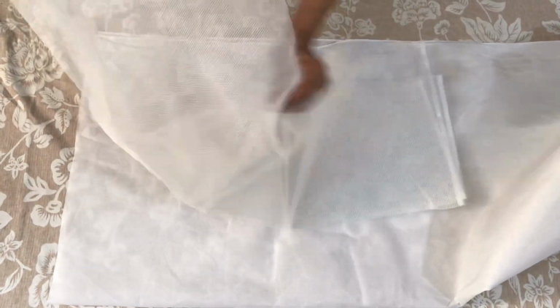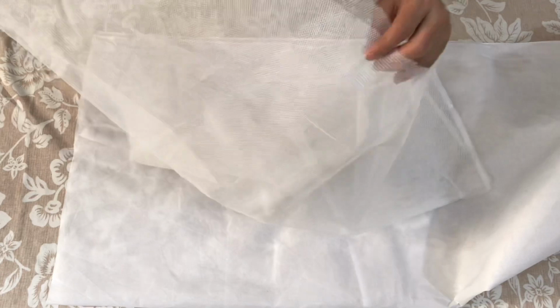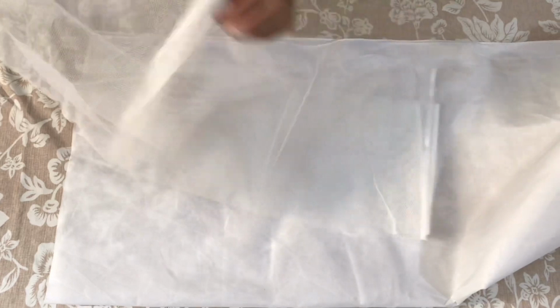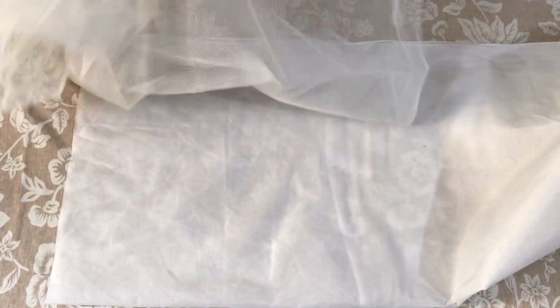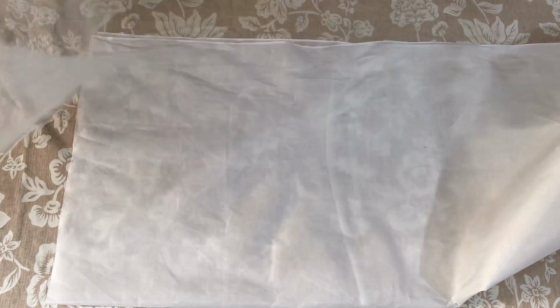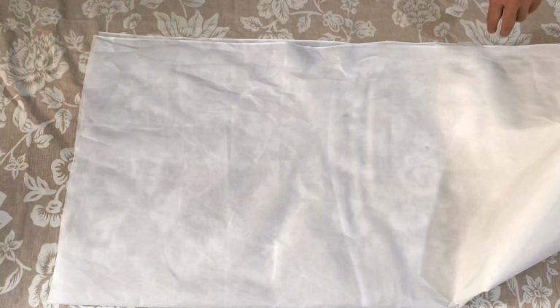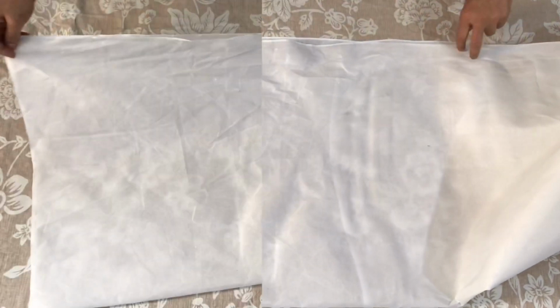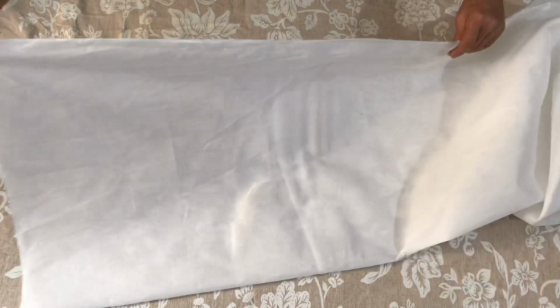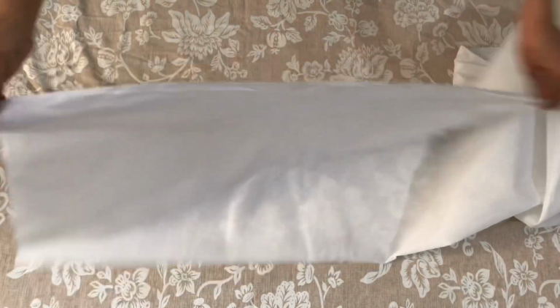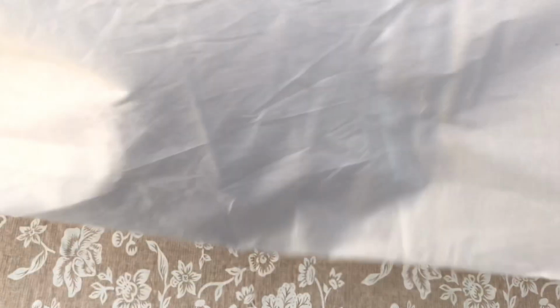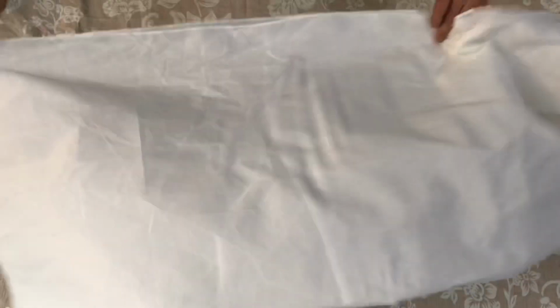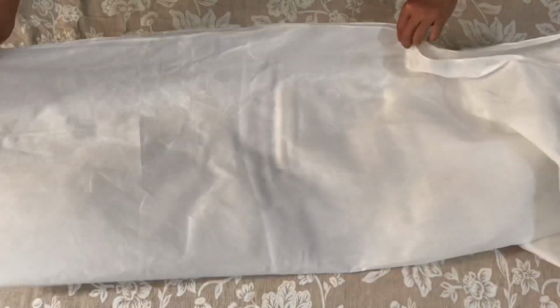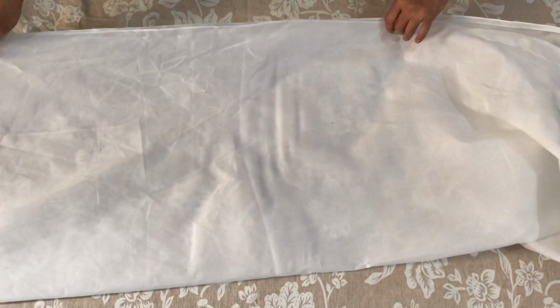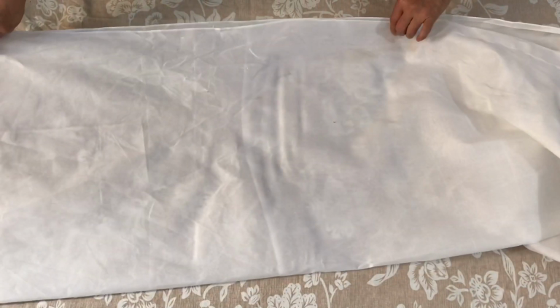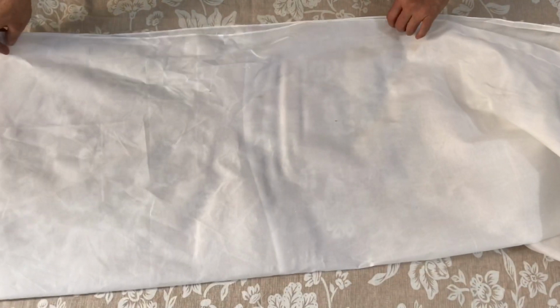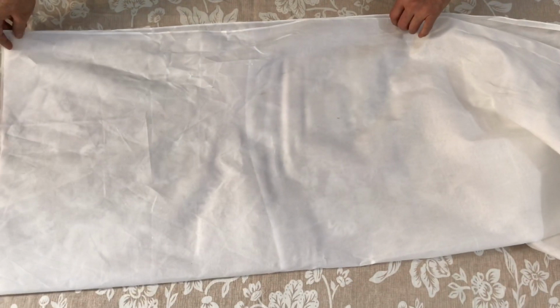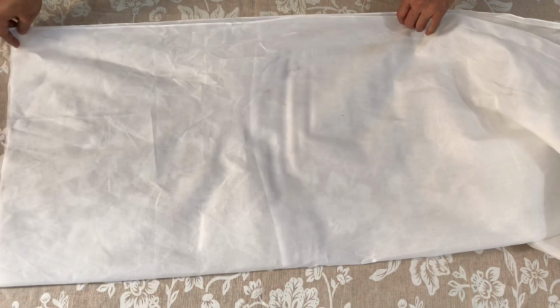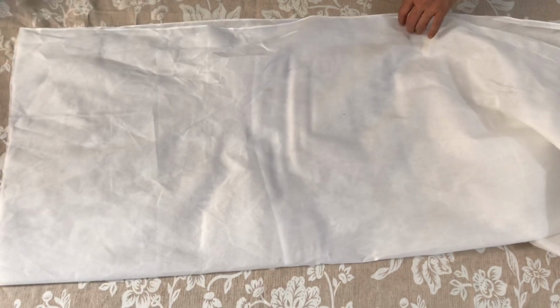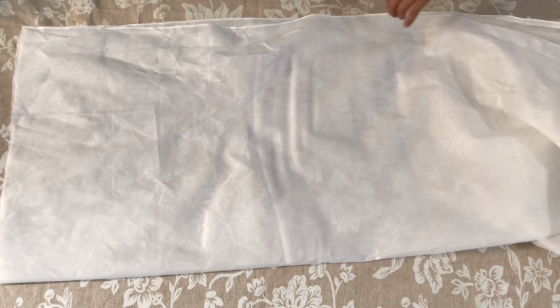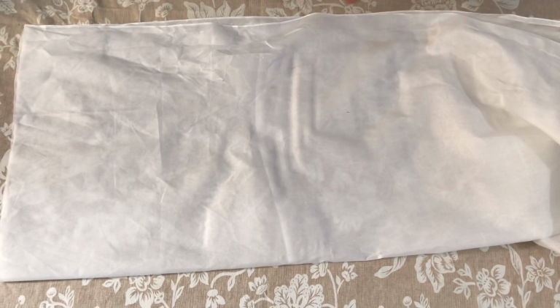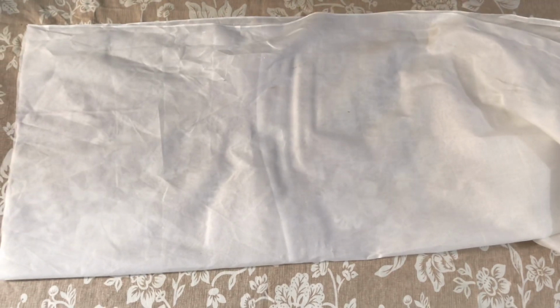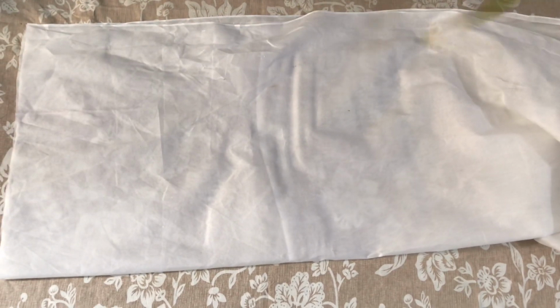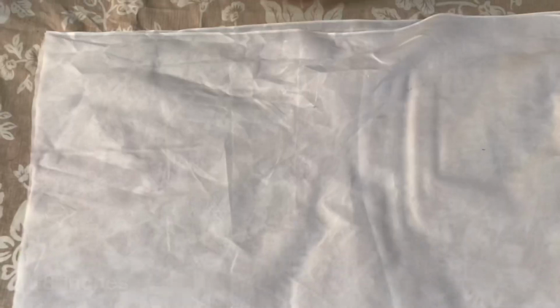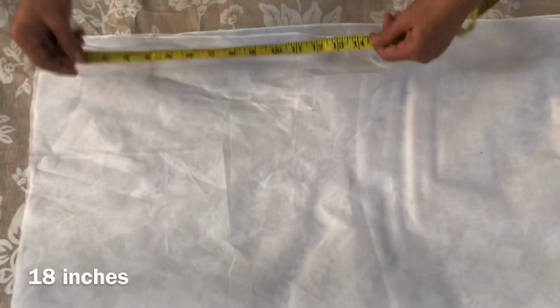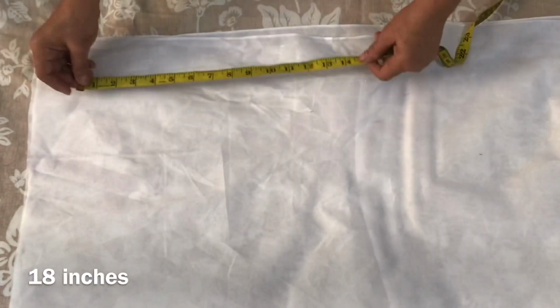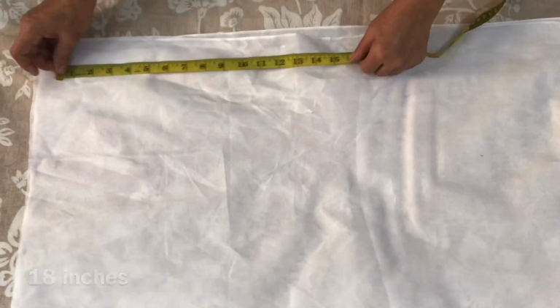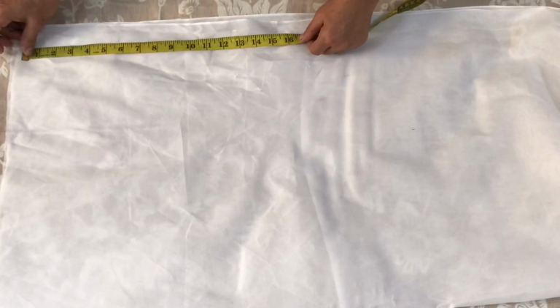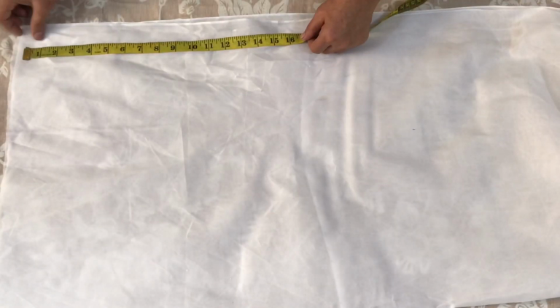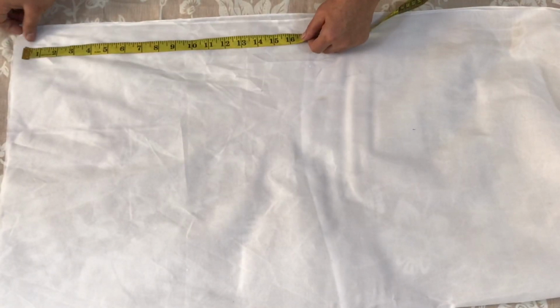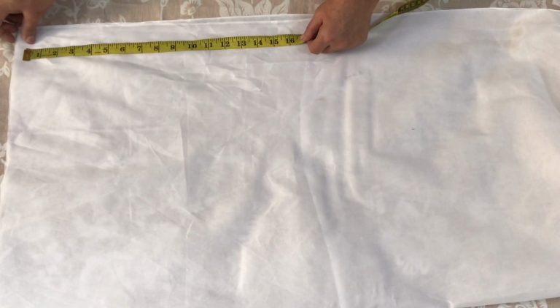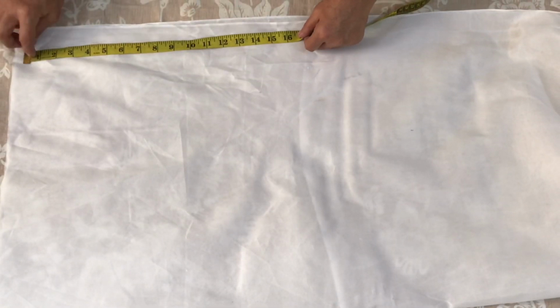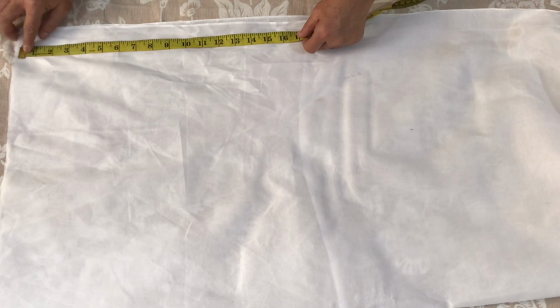First, we will cut it. The can-can — we will take a long length. I need 18 inches. We will cut it like this.